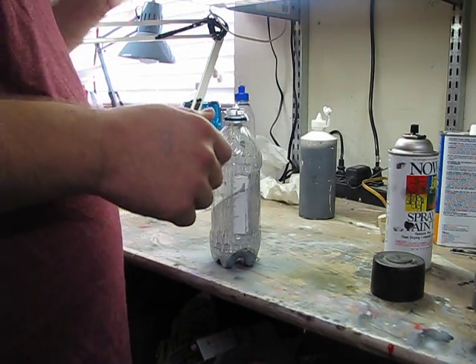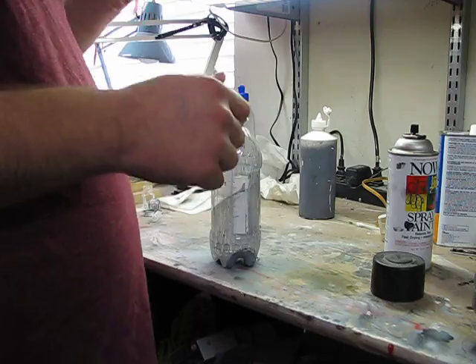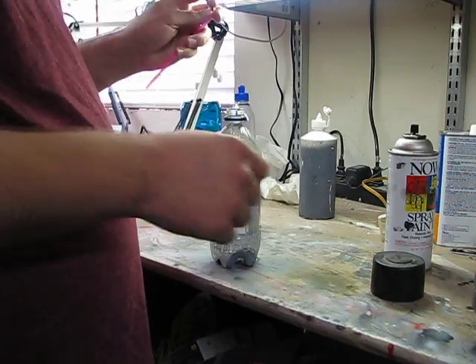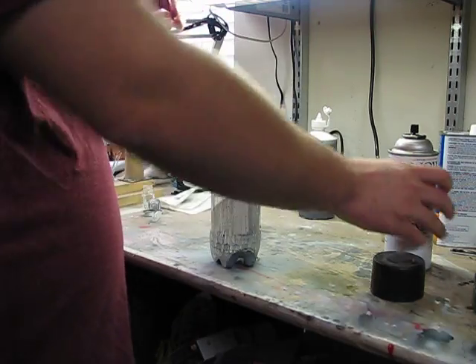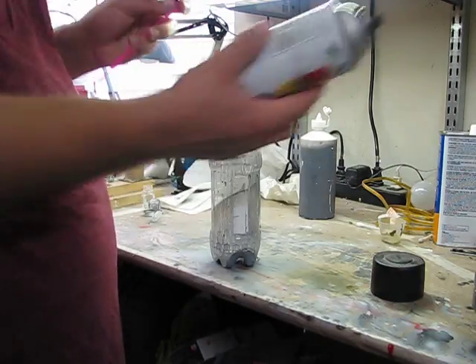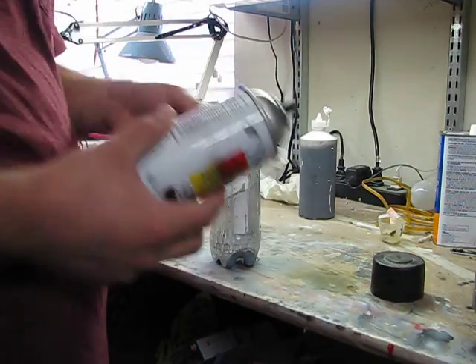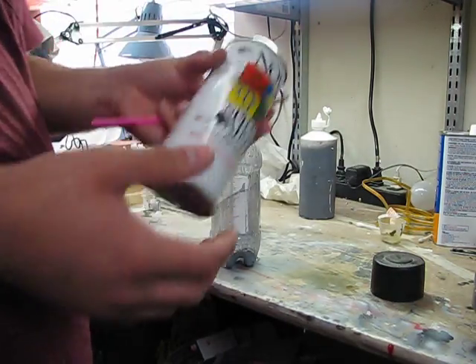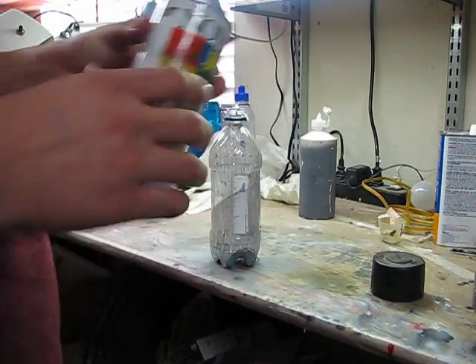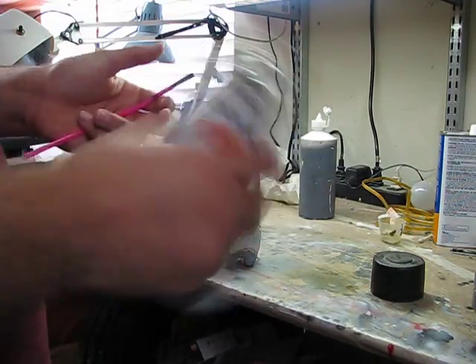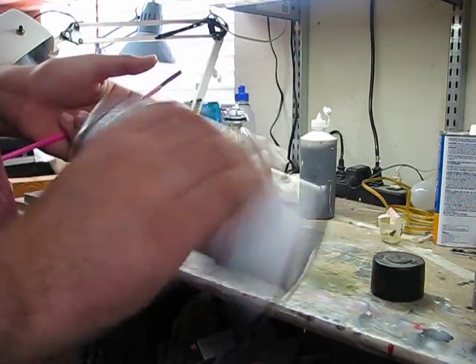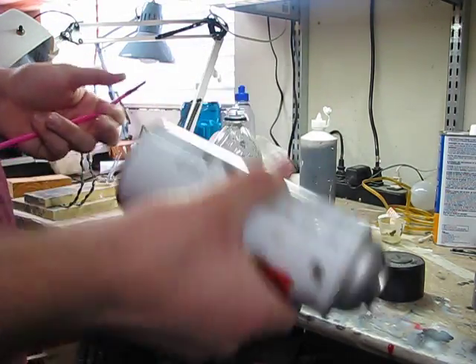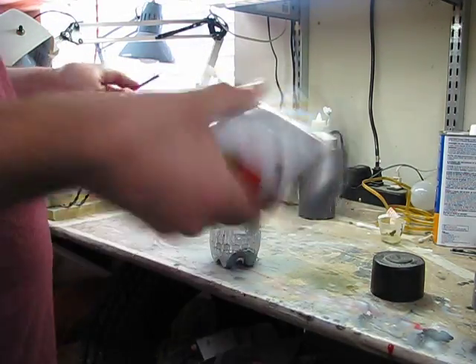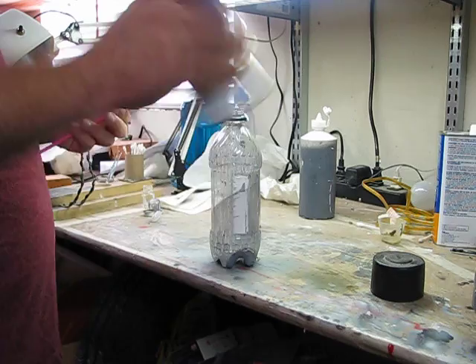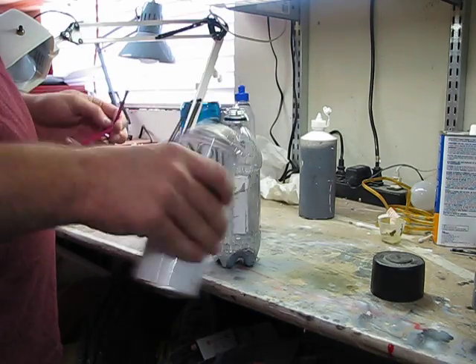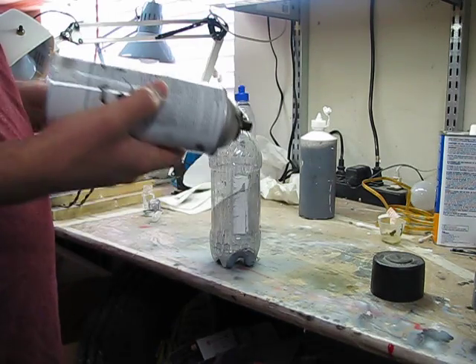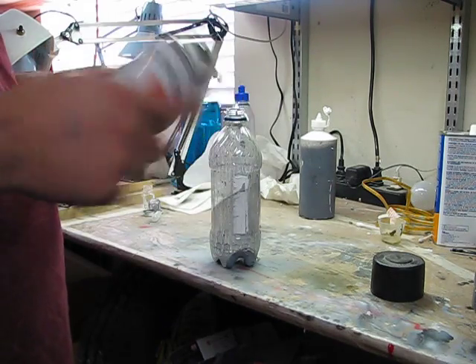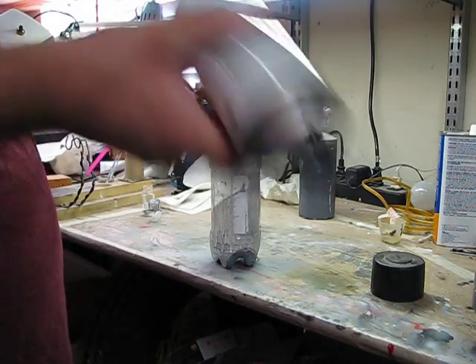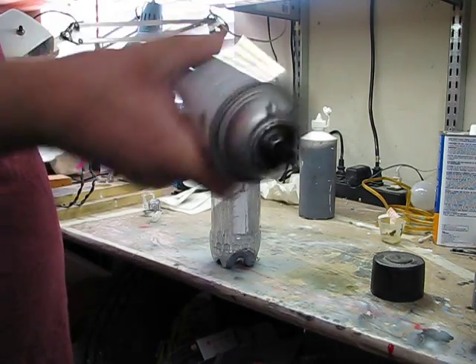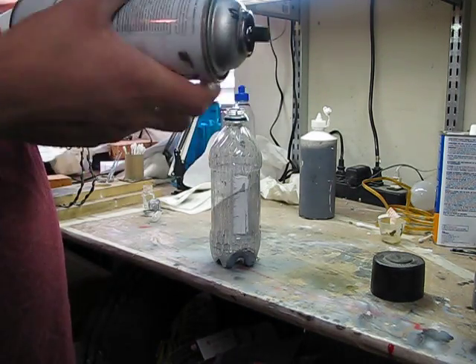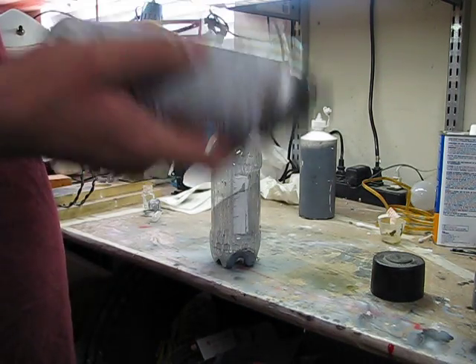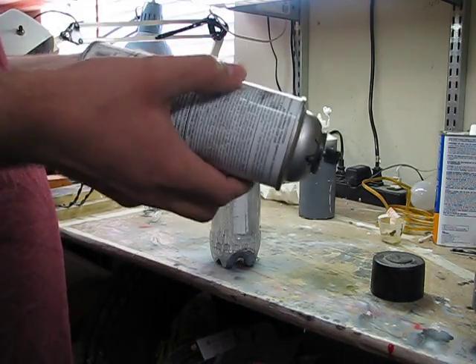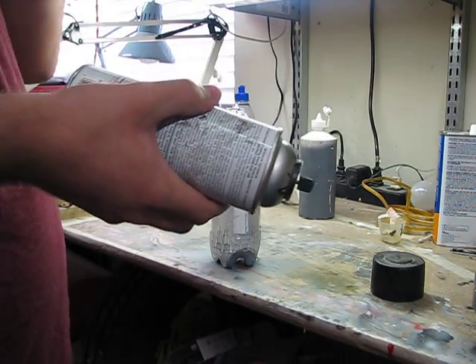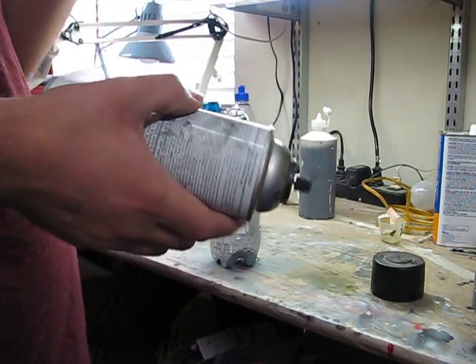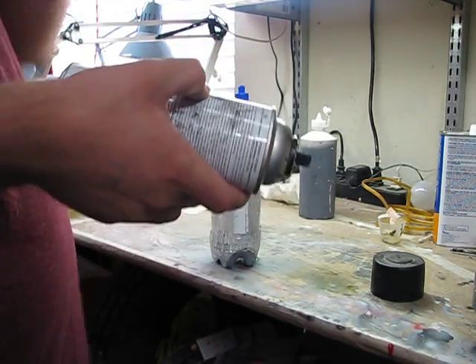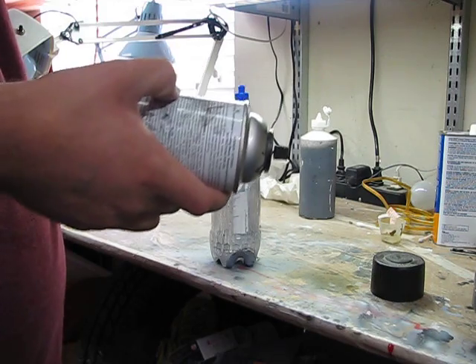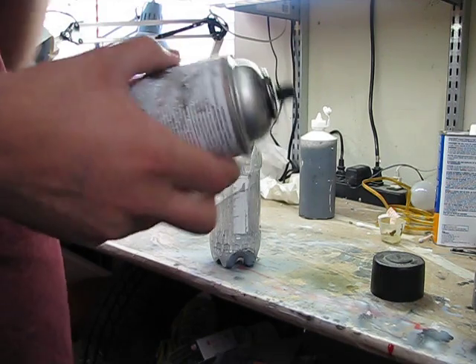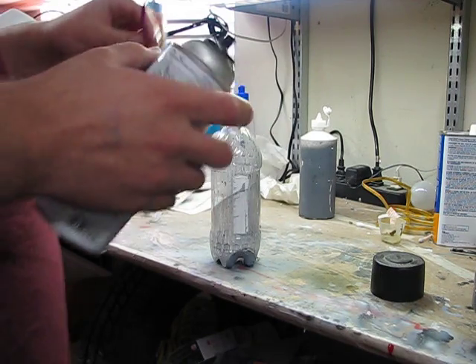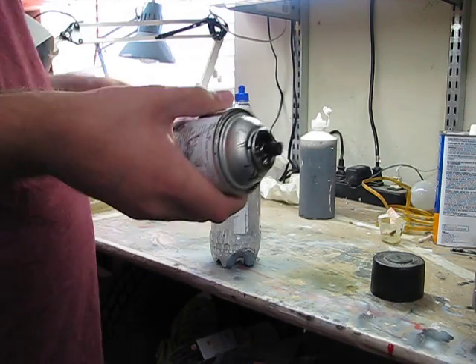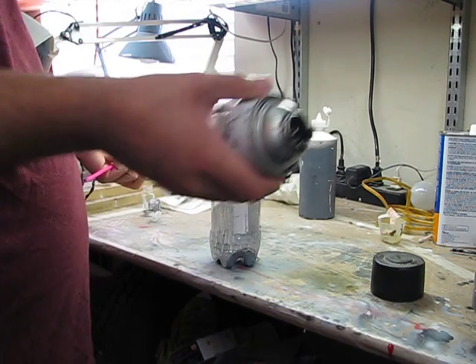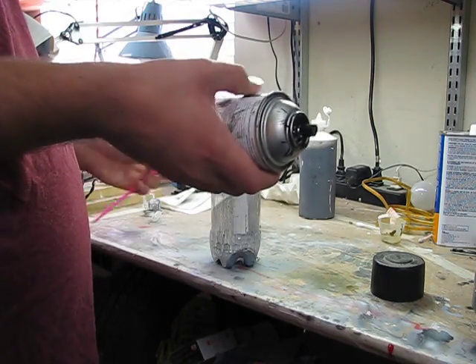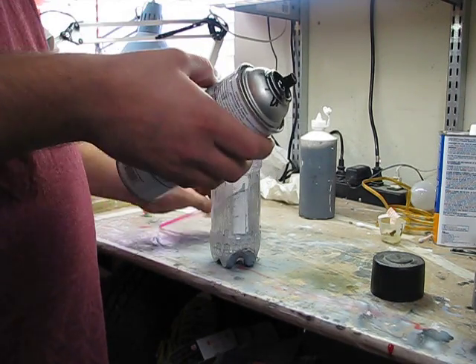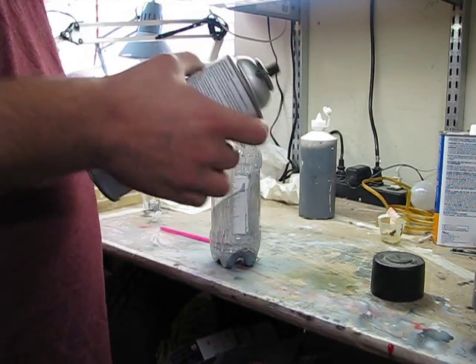One of the most important things you can do is make sure the can is mixed properly. I've already mixed this before, but it ensures good paint quality.